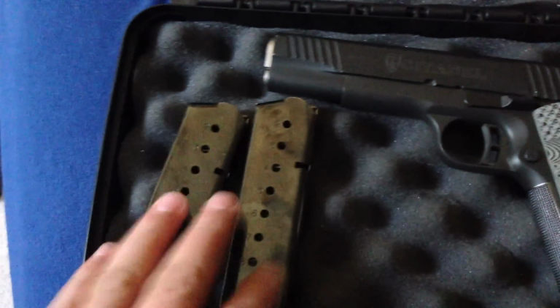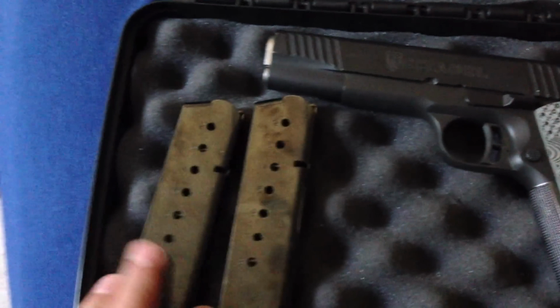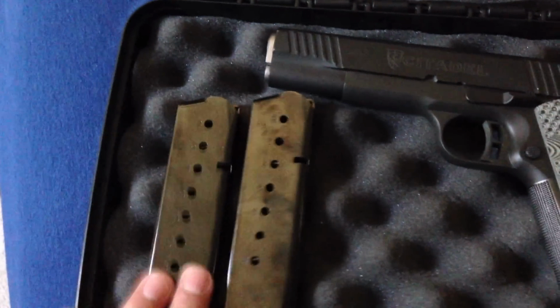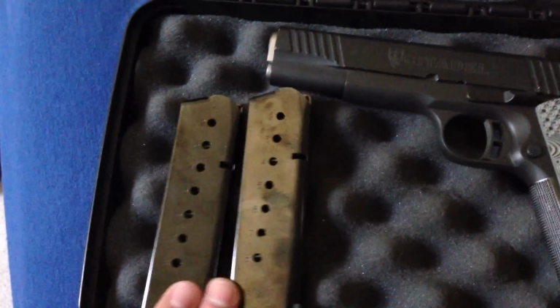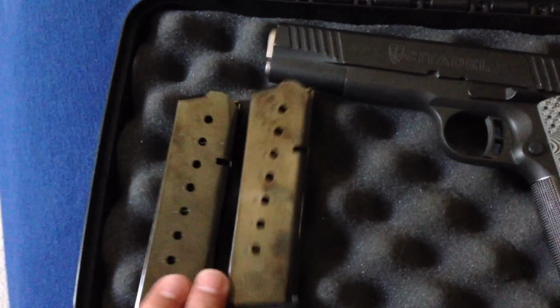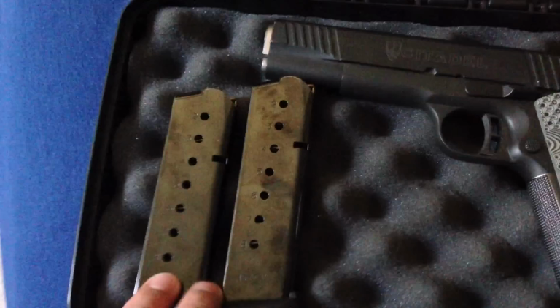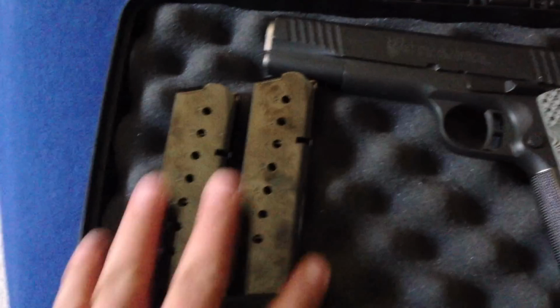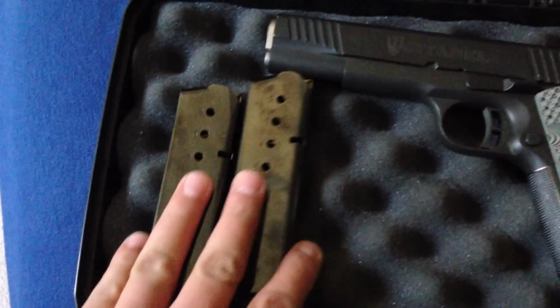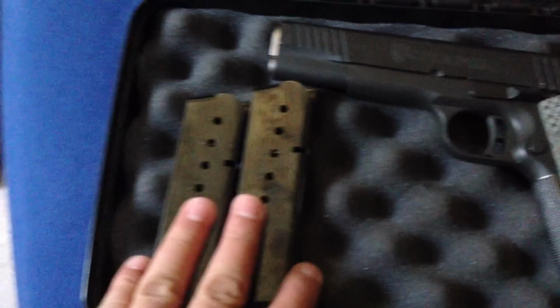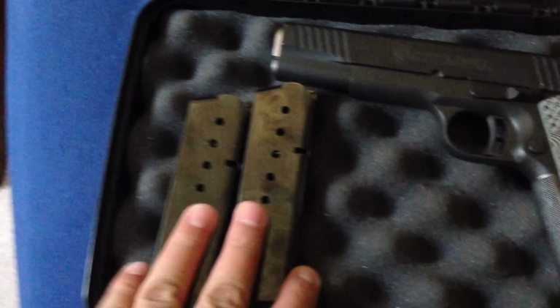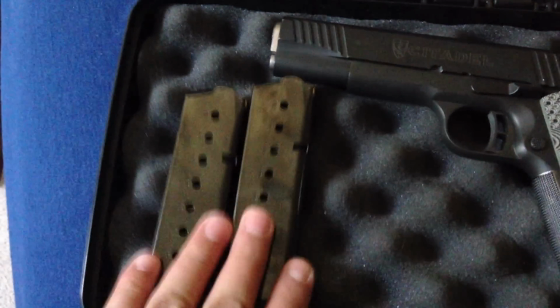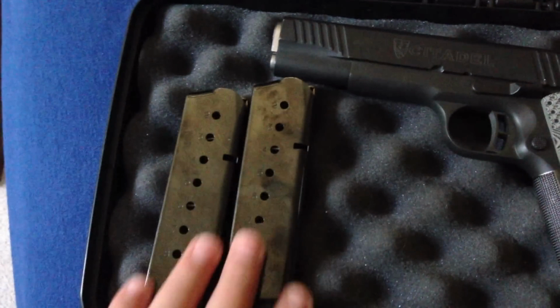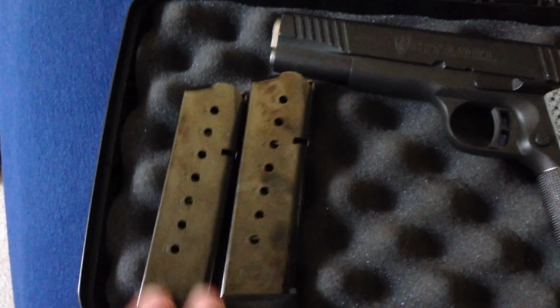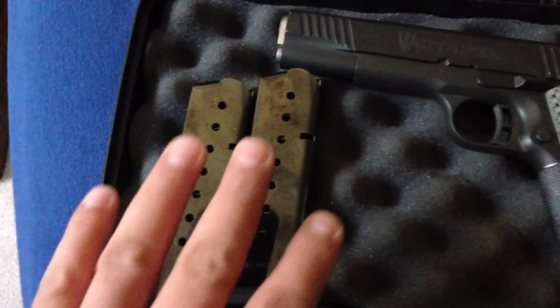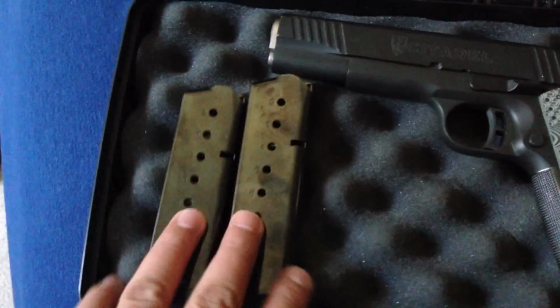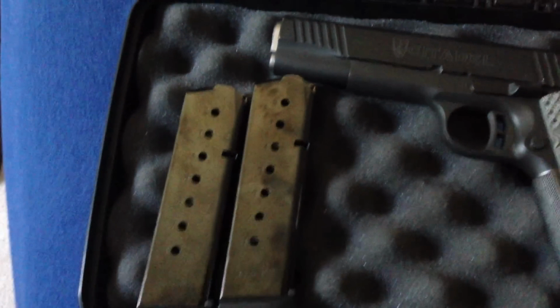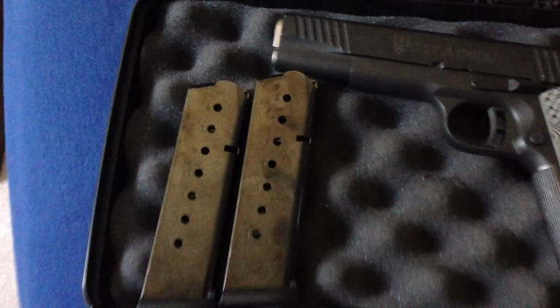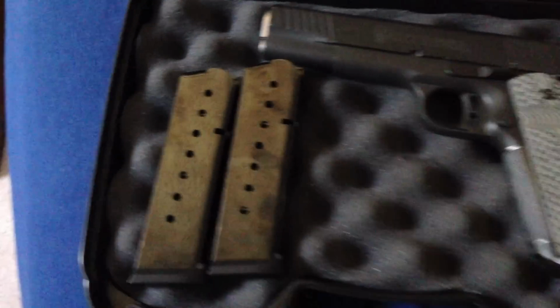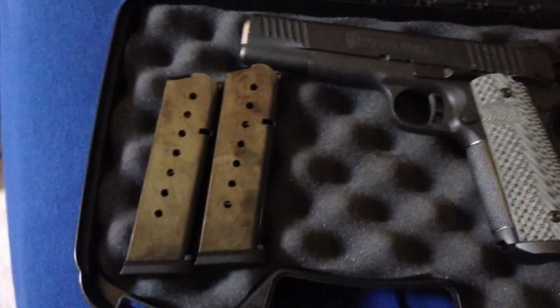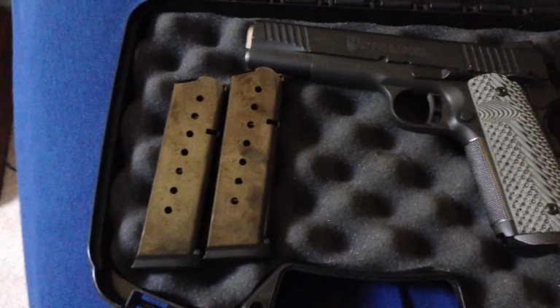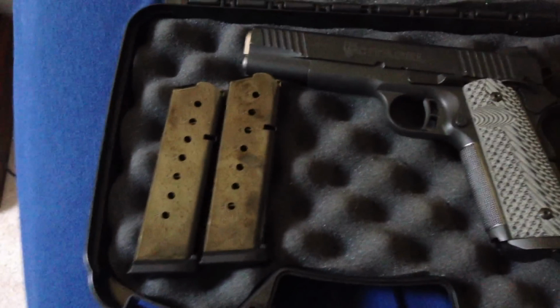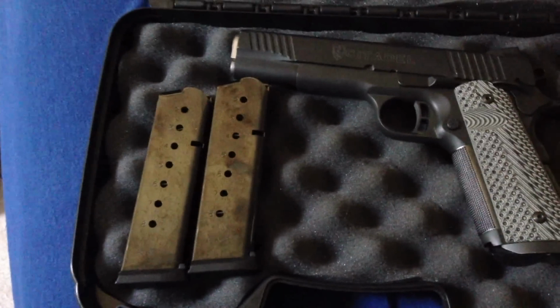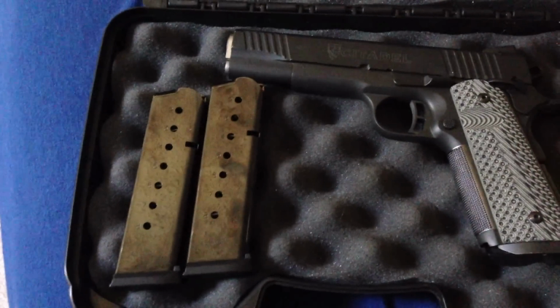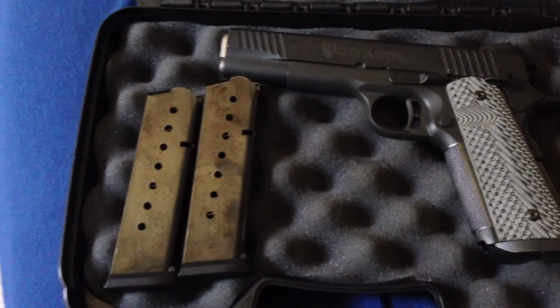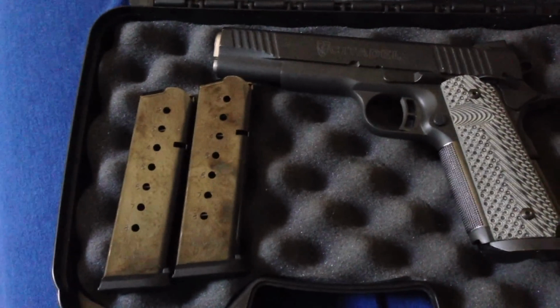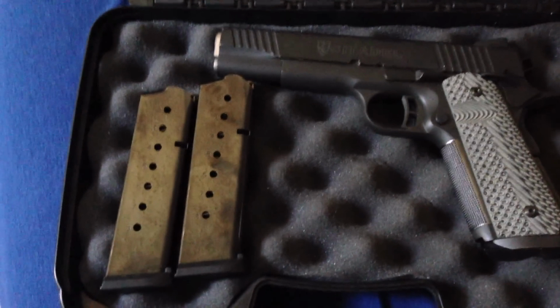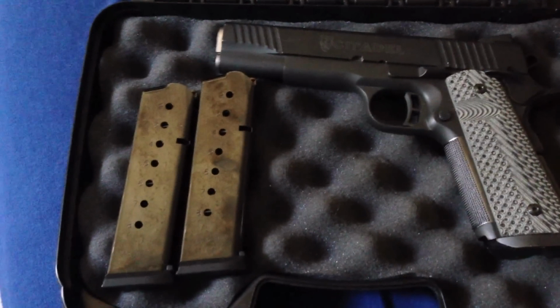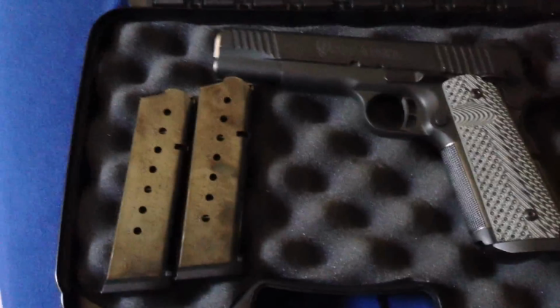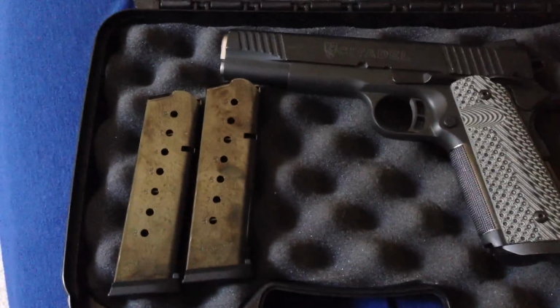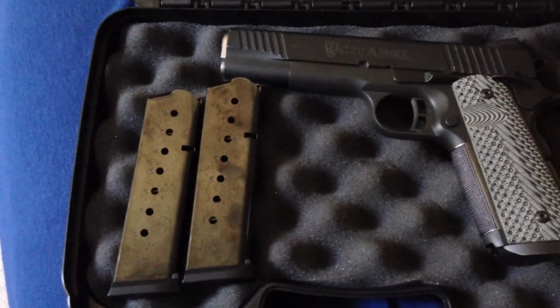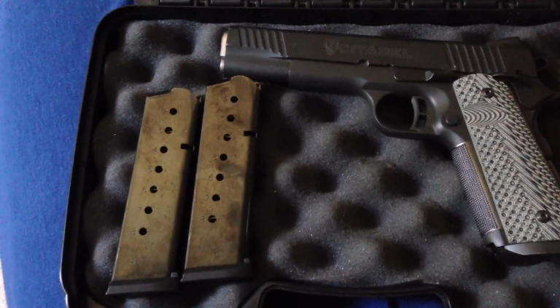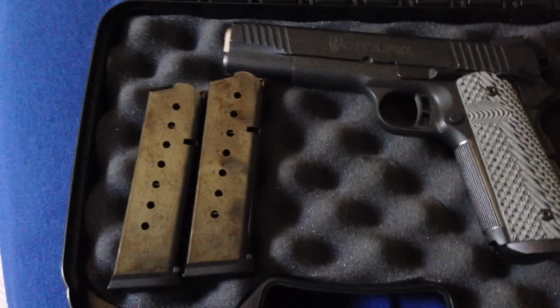So this video goes for two purposes: to put on YouTube and also to let ARMSCORE know what problems I'm having as I'm sending this to them.